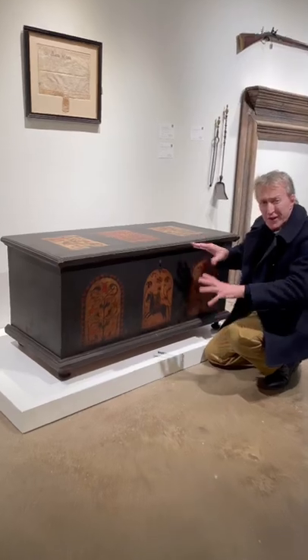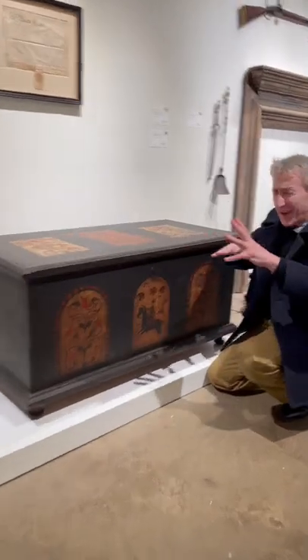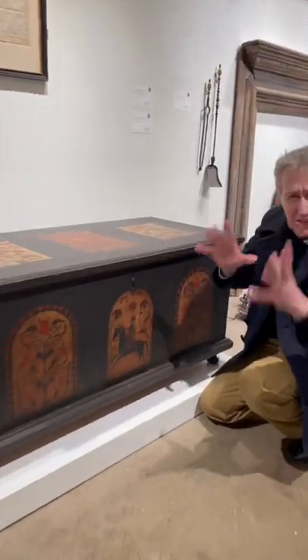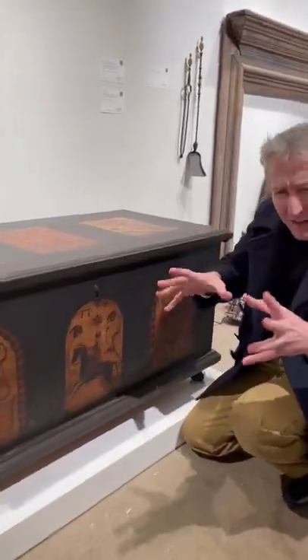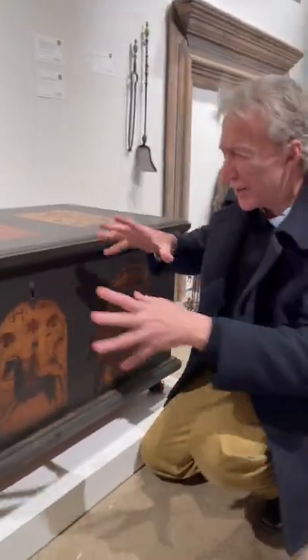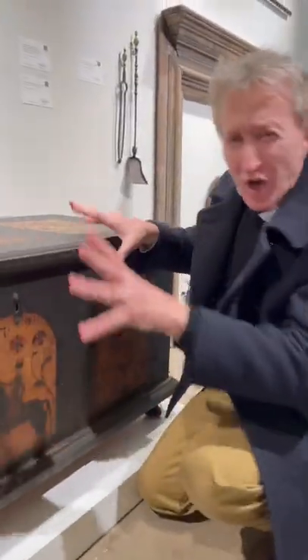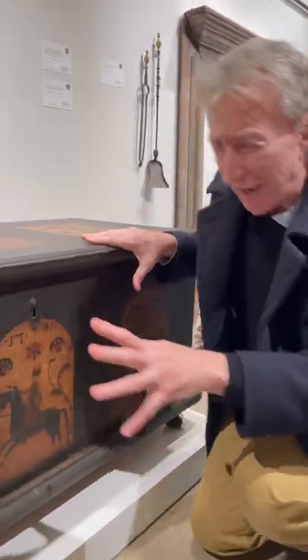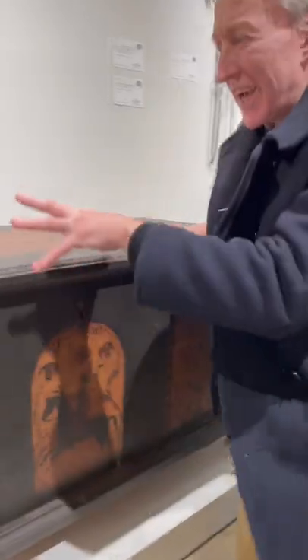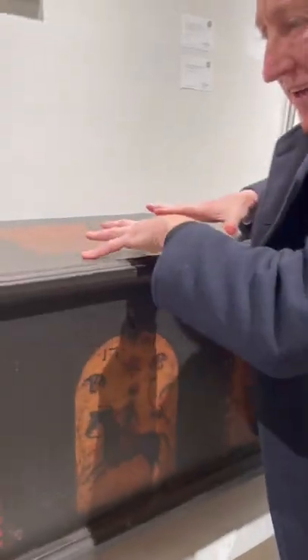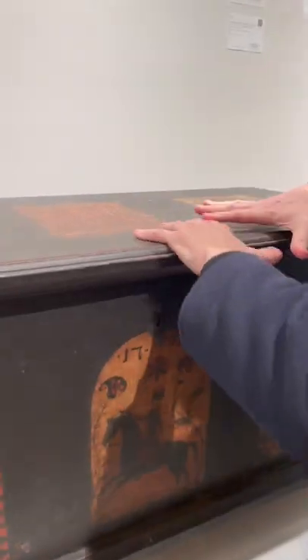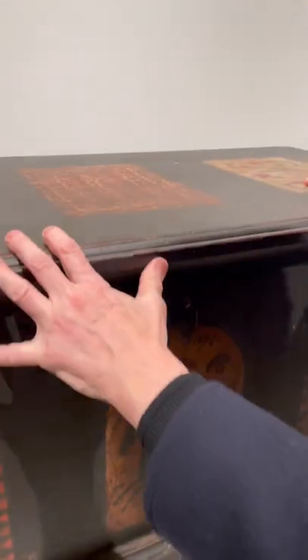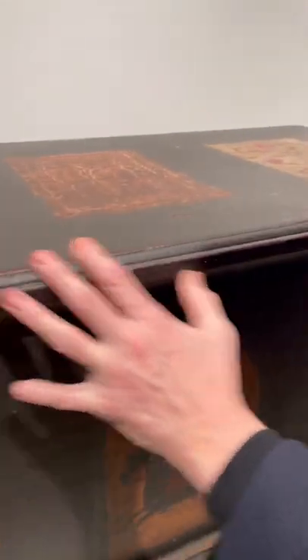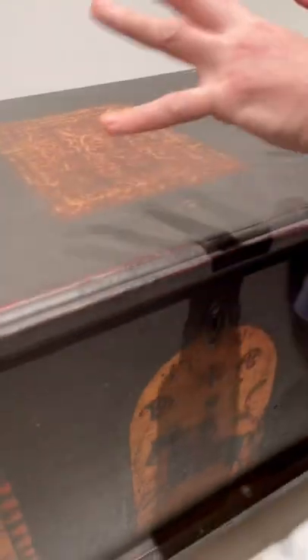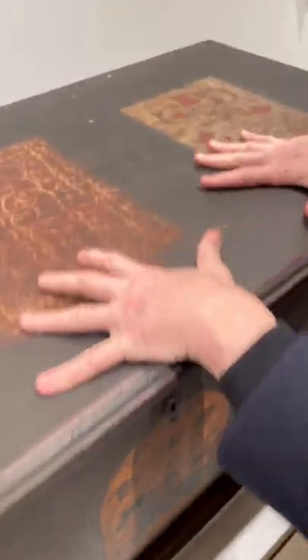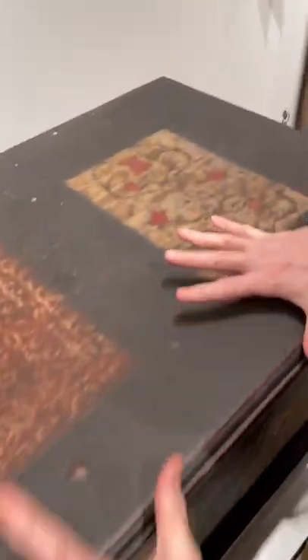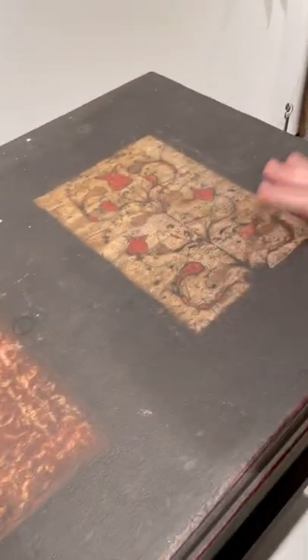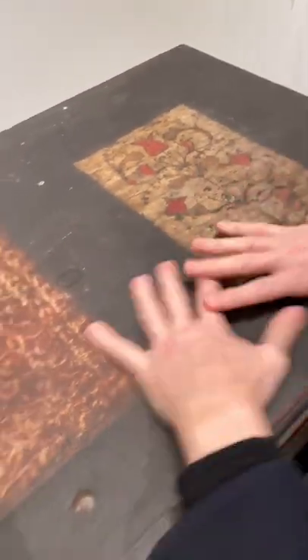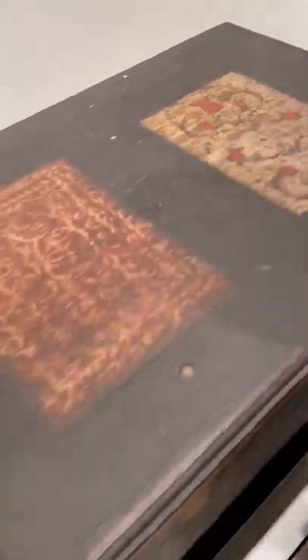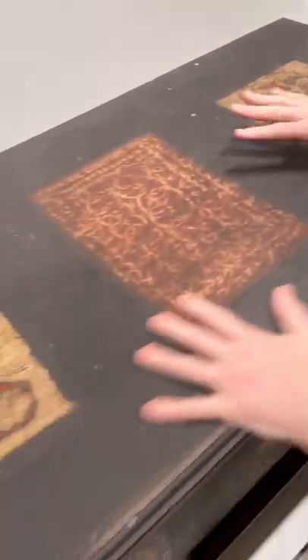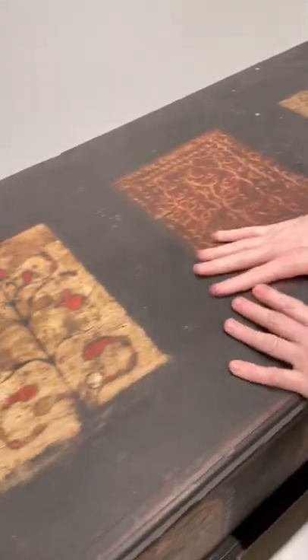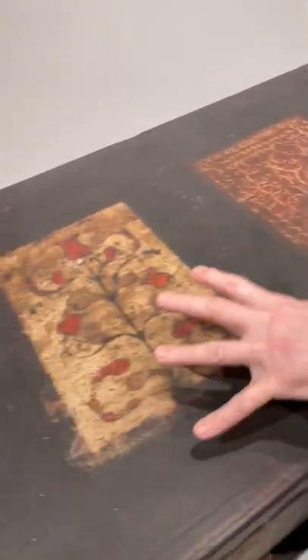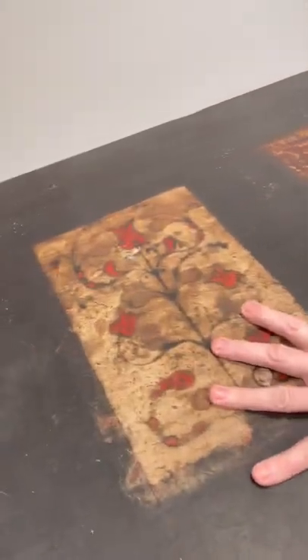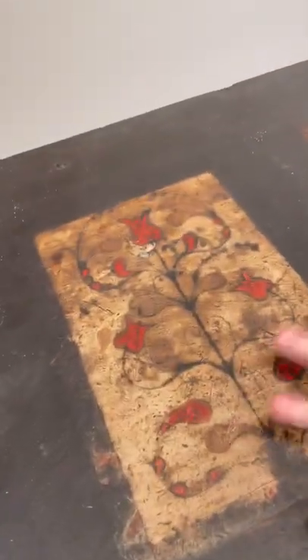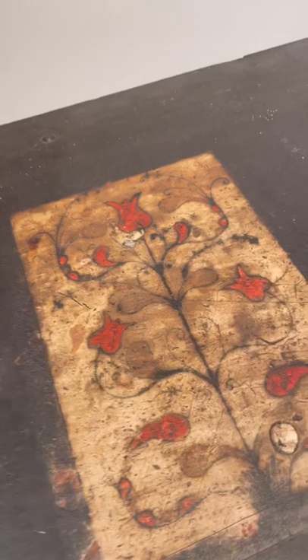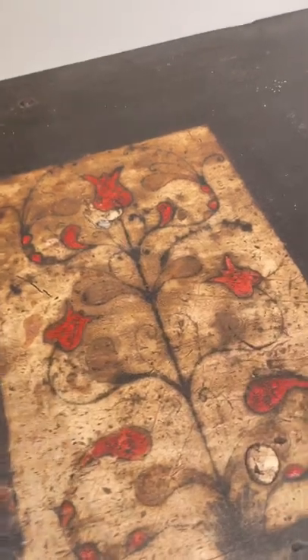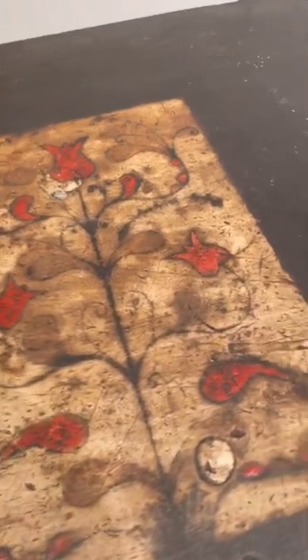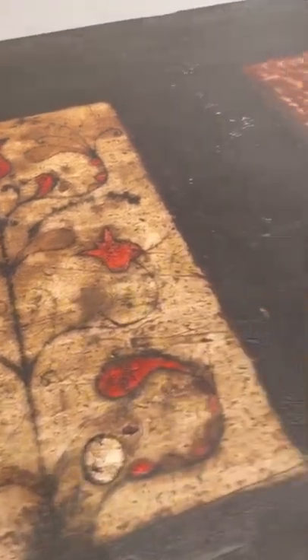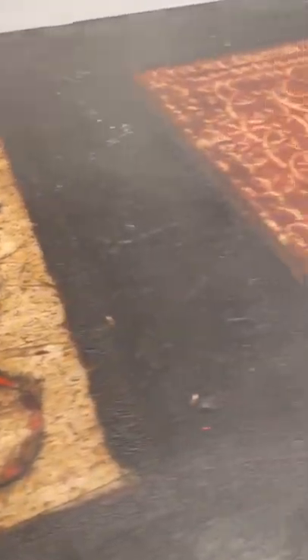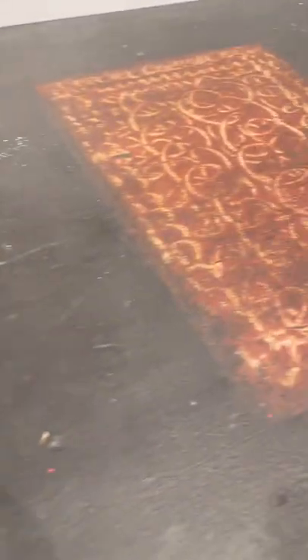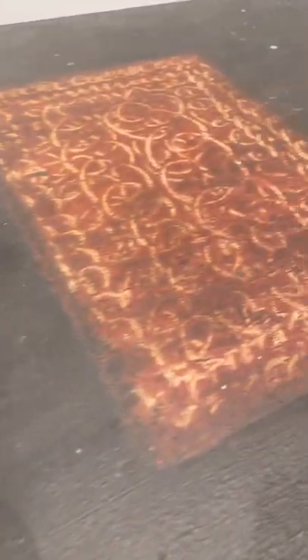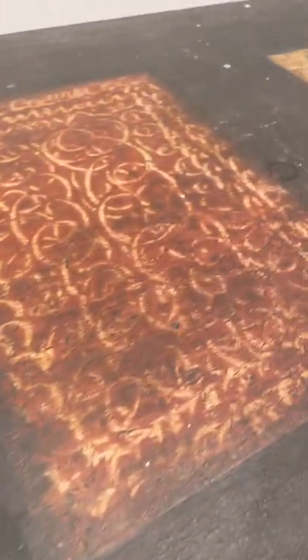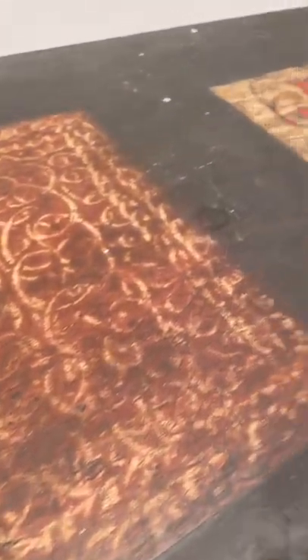We're looking at a Lancaster County or Dauphin County dower chest with painted top and front. Look at the top on this — the fact that the top has survived this long is very rare. Usually it got worn off because people sat on it.